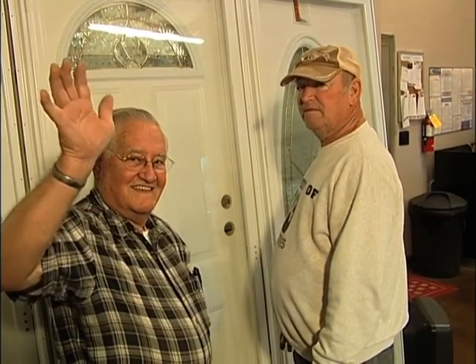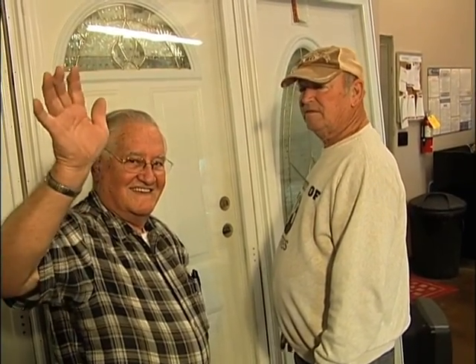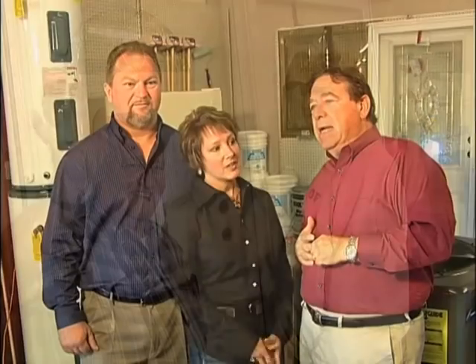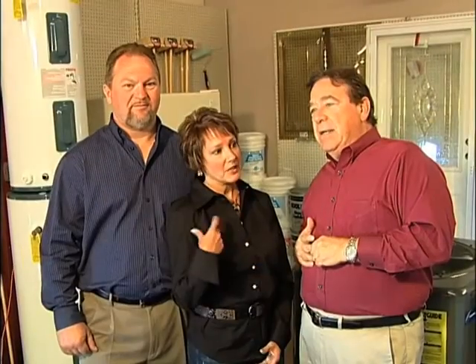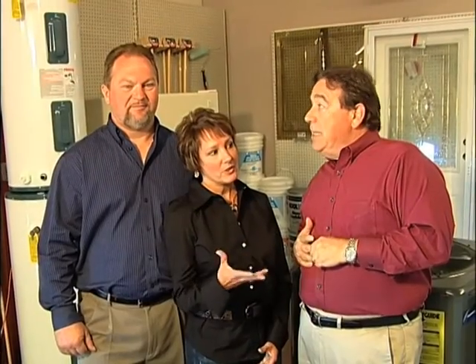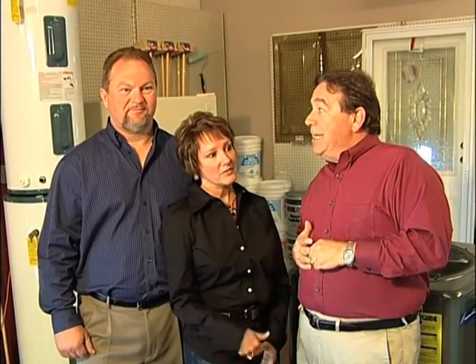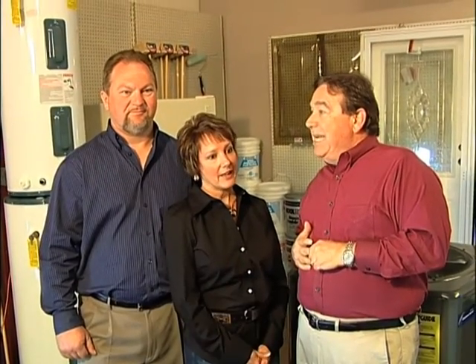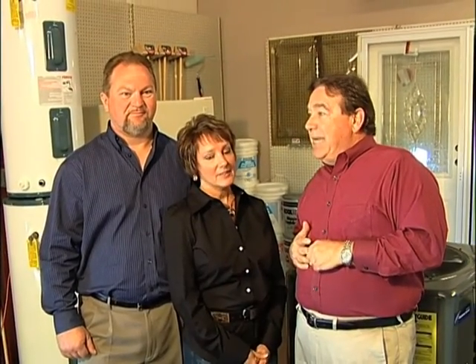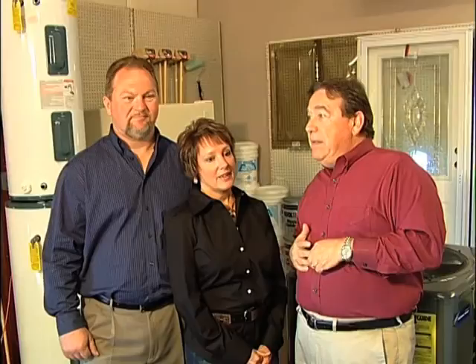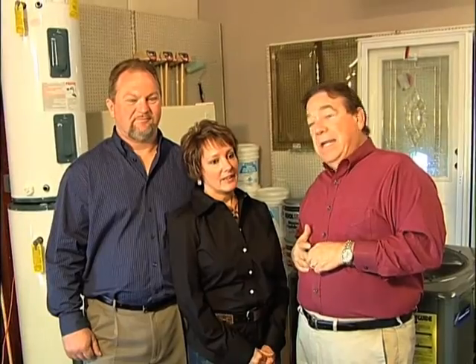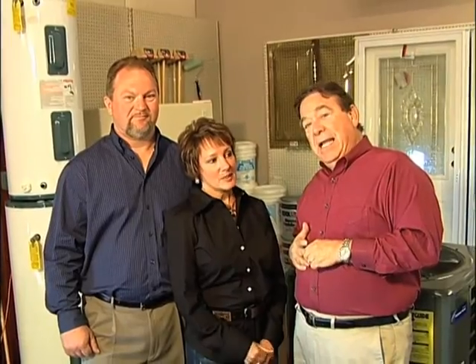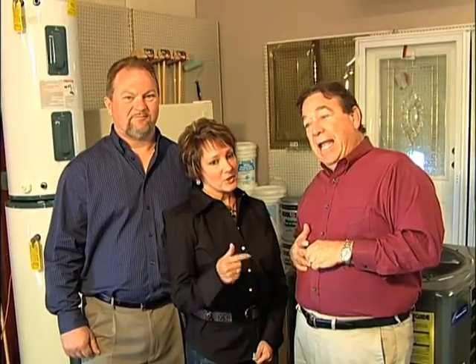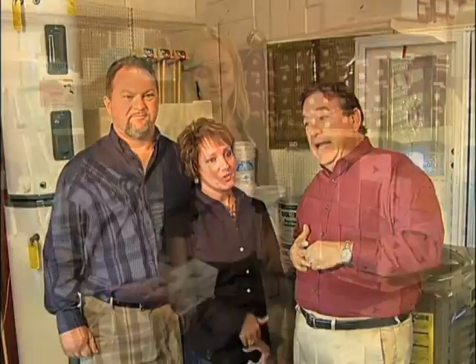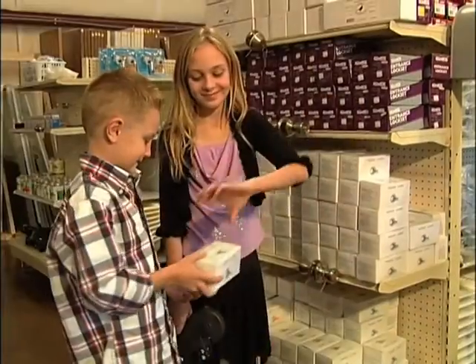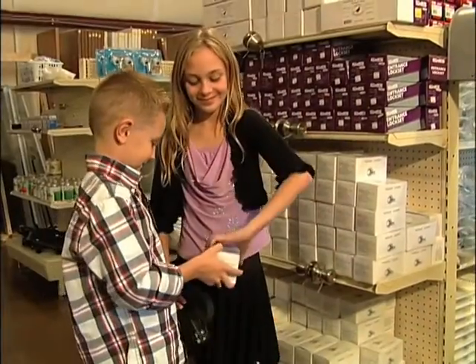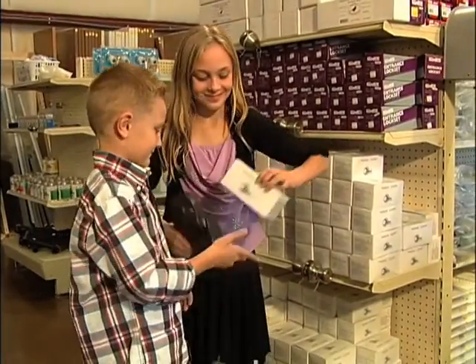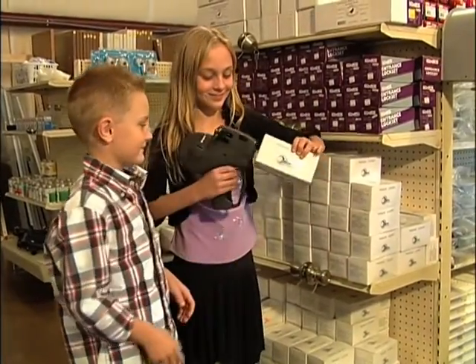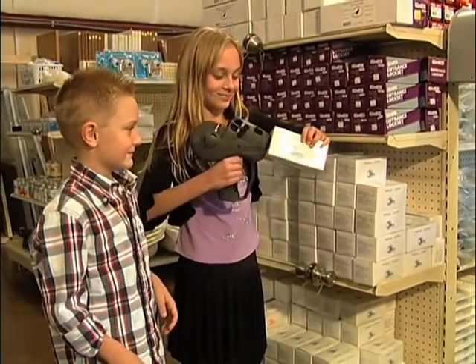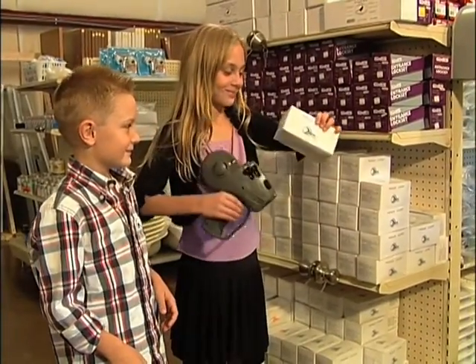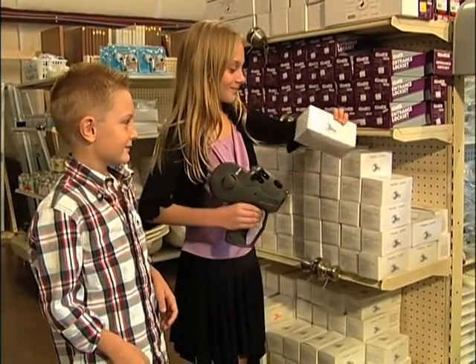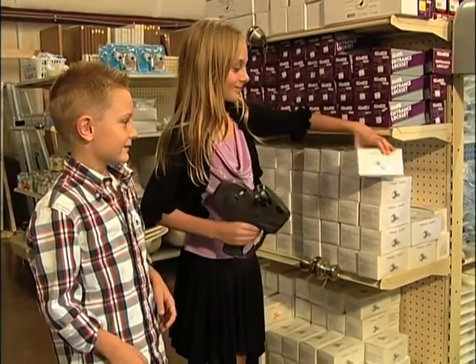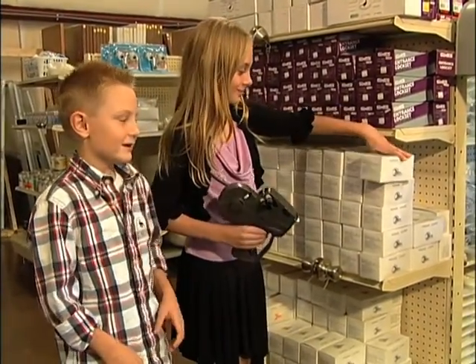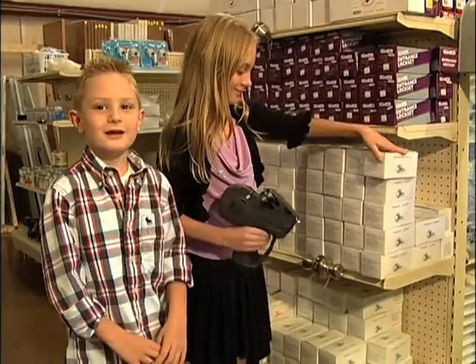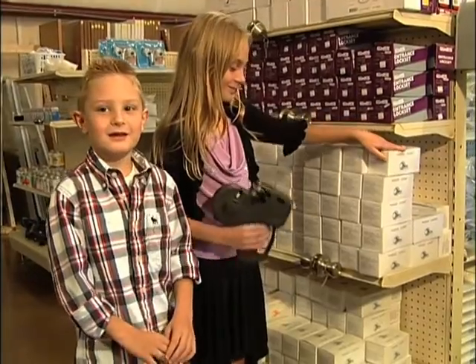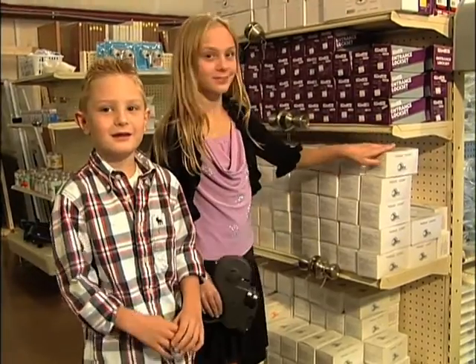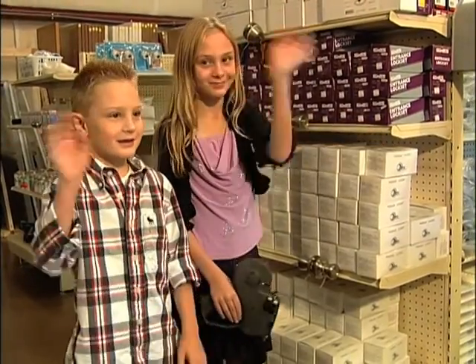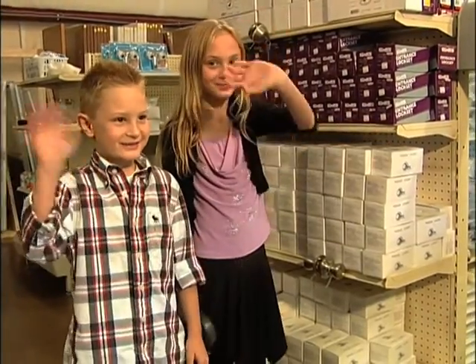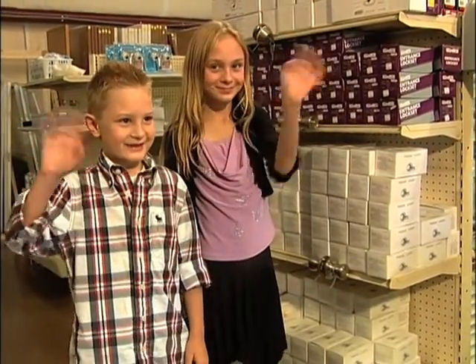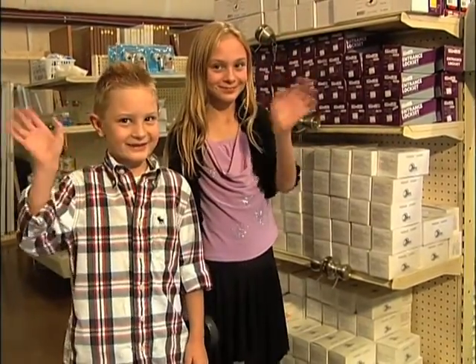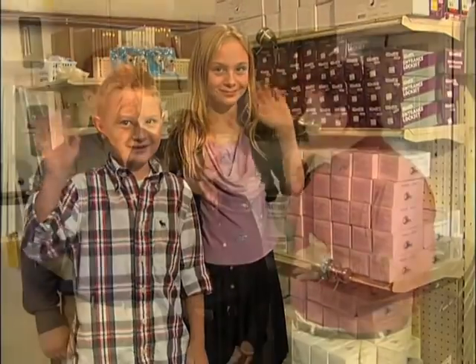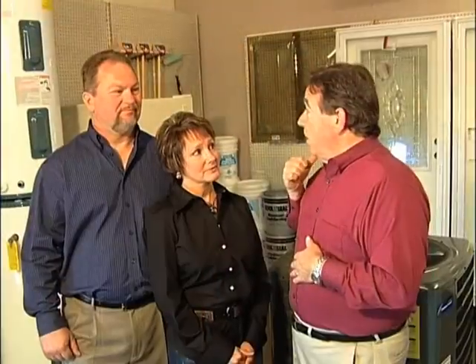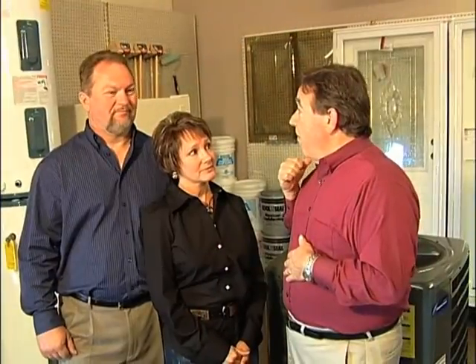My husband and I are here every day, and sometimes our kids are here — they help a little bit, too. Their names are Brooke and Bryce. You've got the whole family, and then you have some other folks that work in the office.